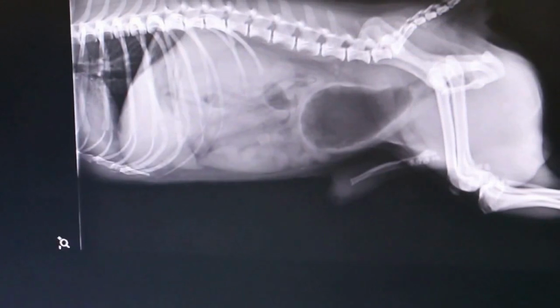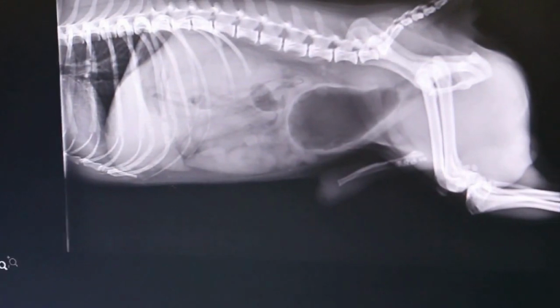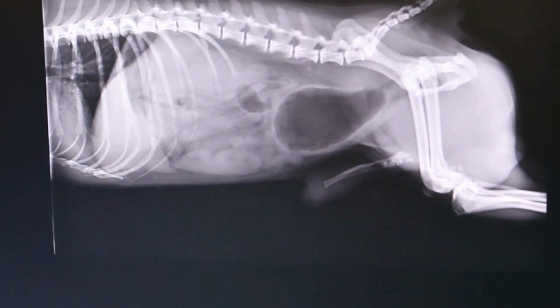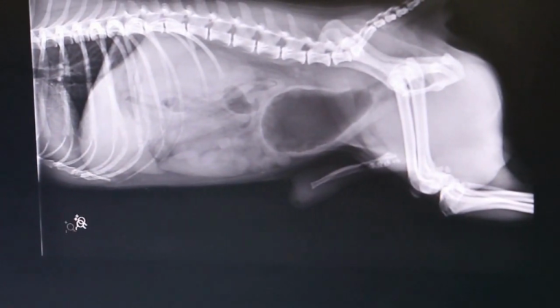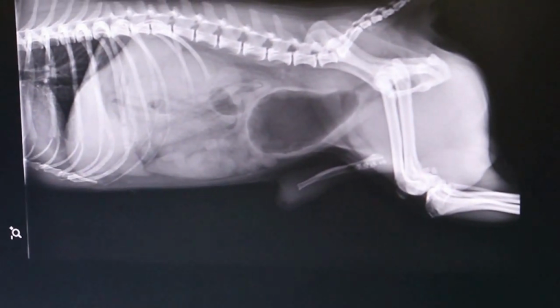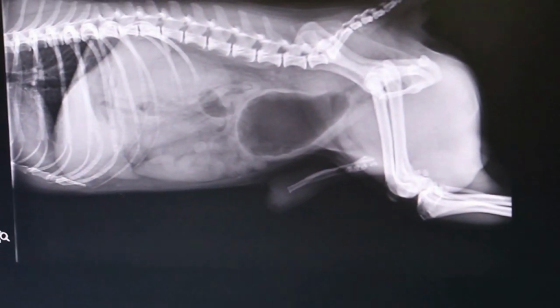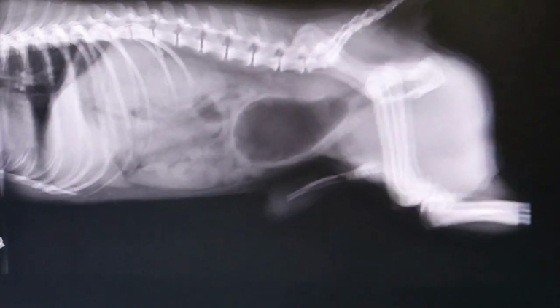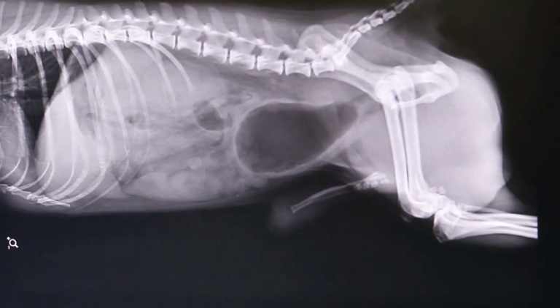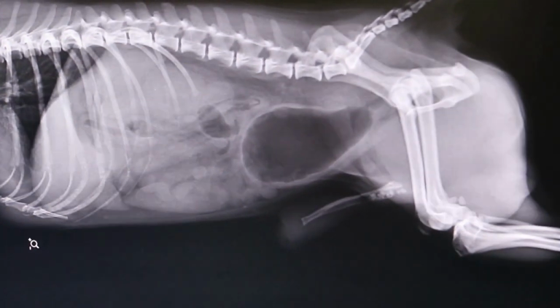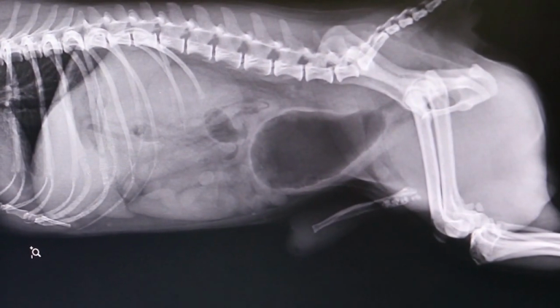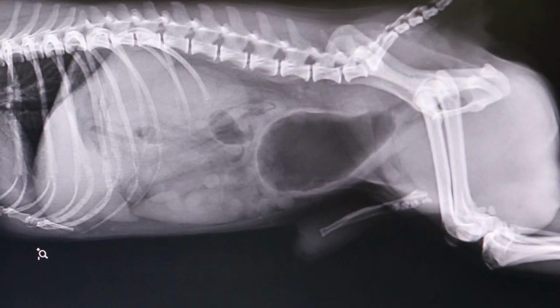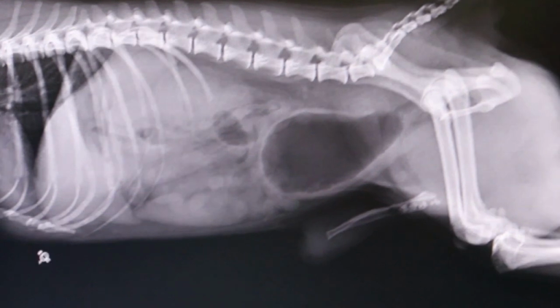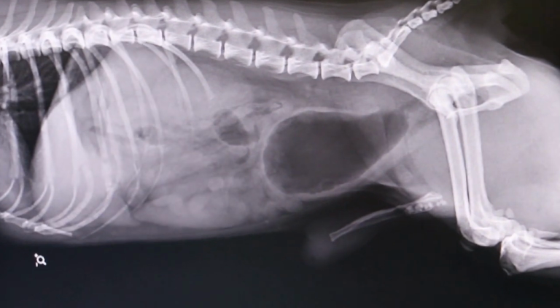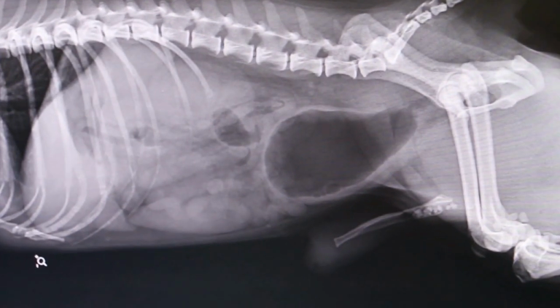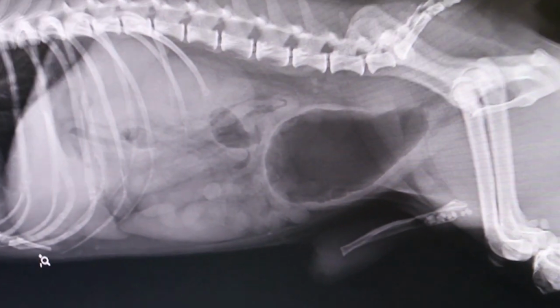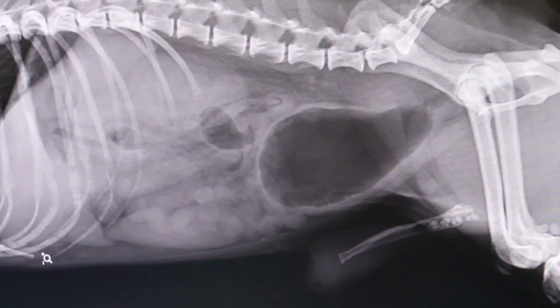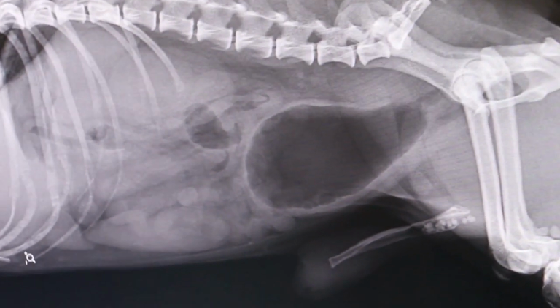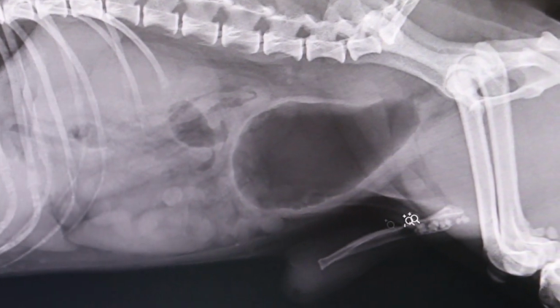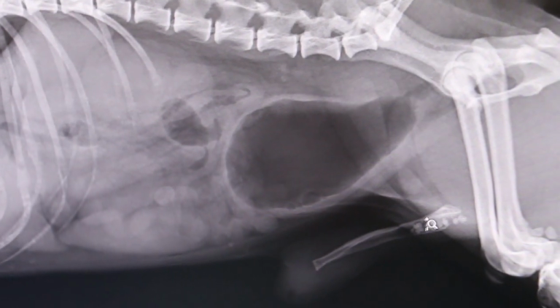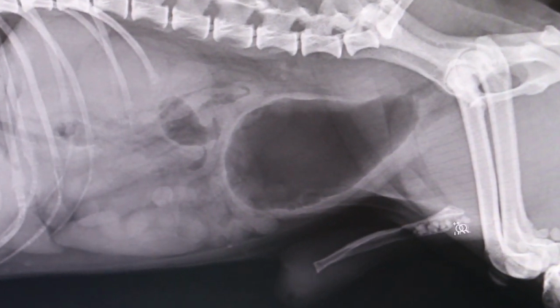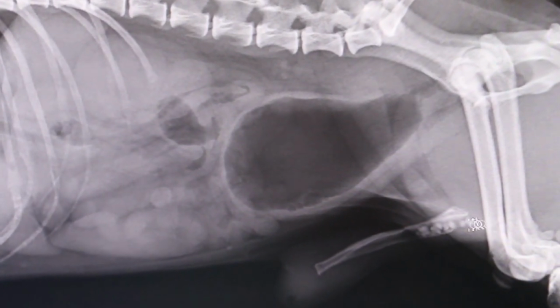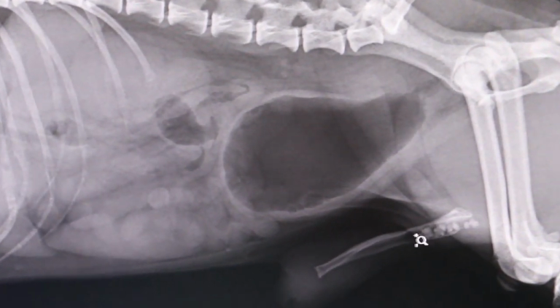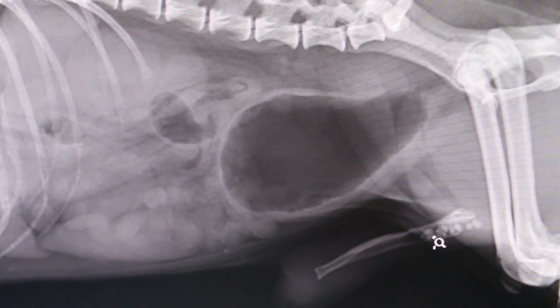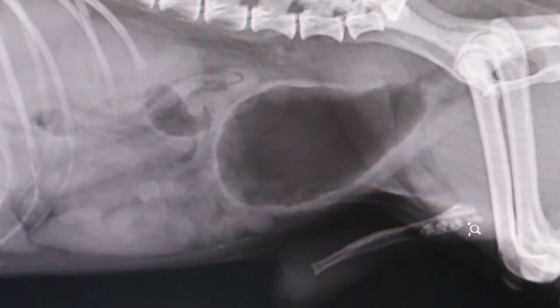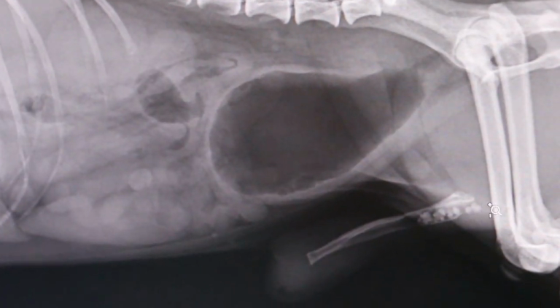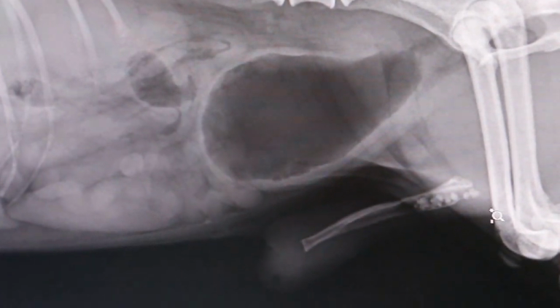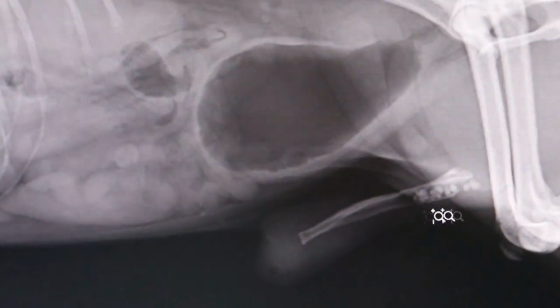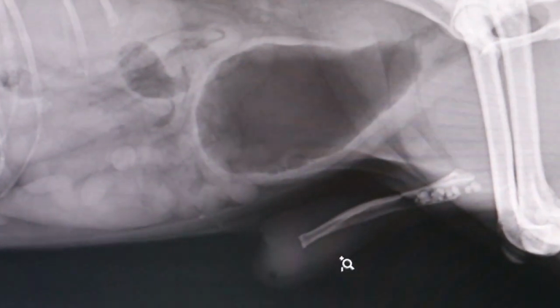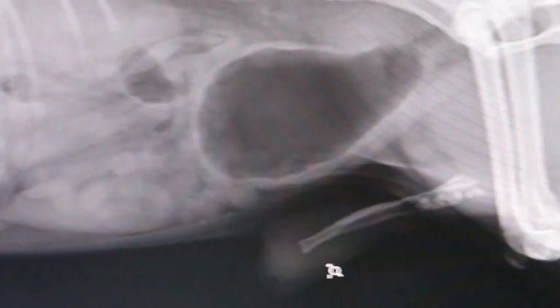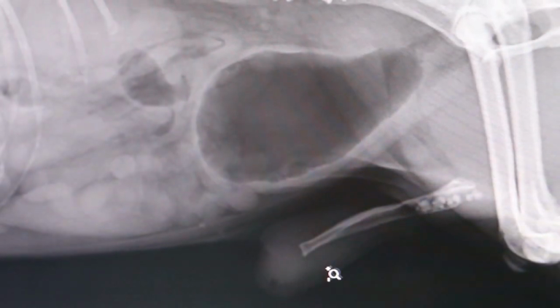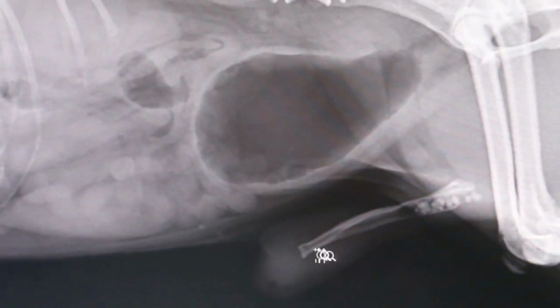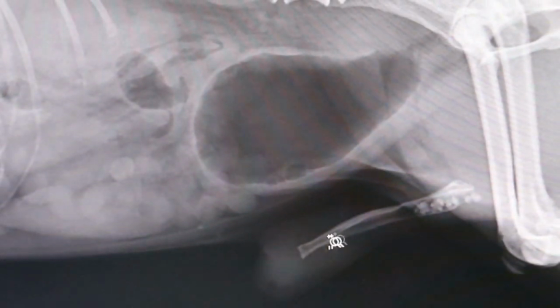Today is April 18, 2006. This is a 6-year-old male, not neutered, who came in with urethral obstruction. The blockage is still in the urethra. We found difficulty in passing the catheter in.